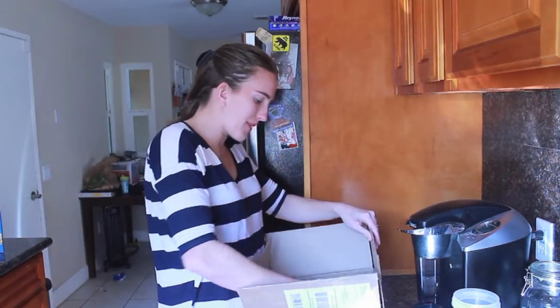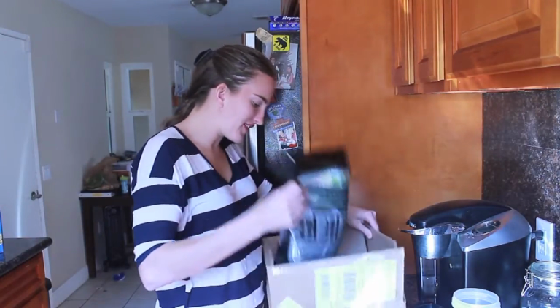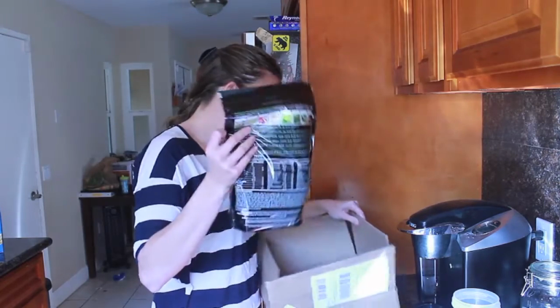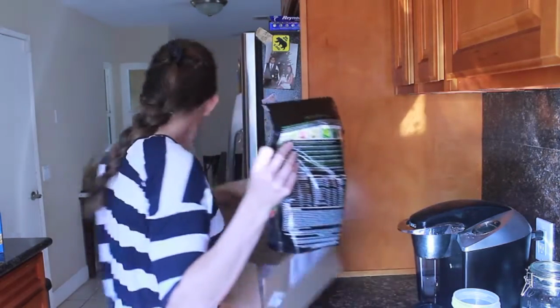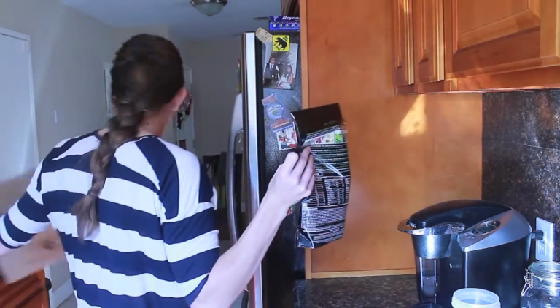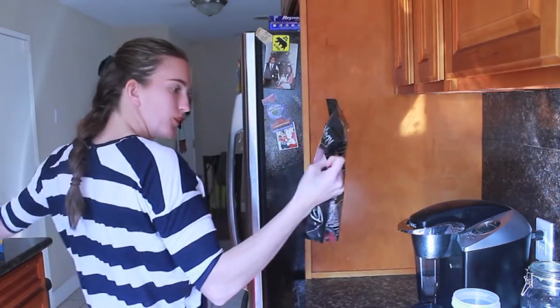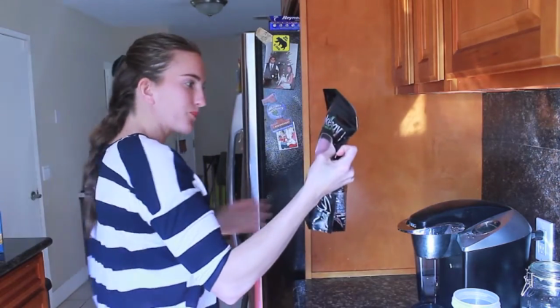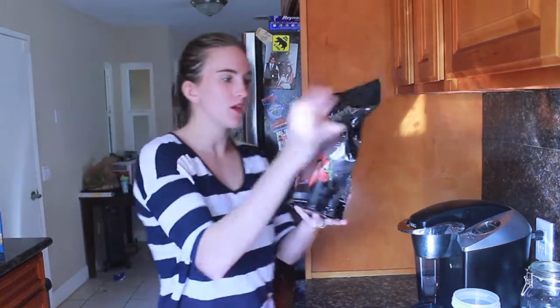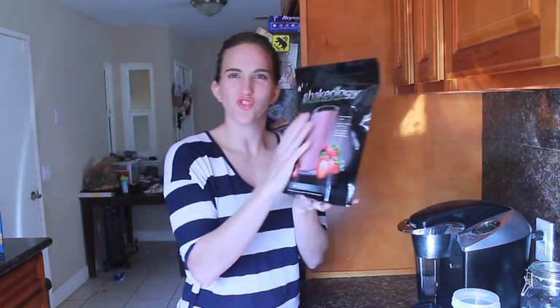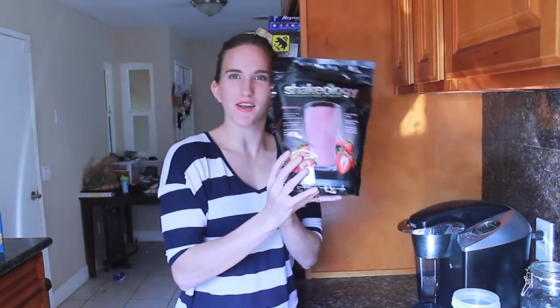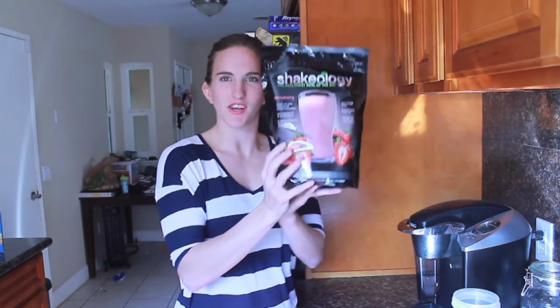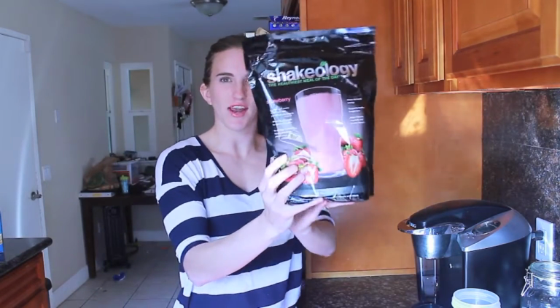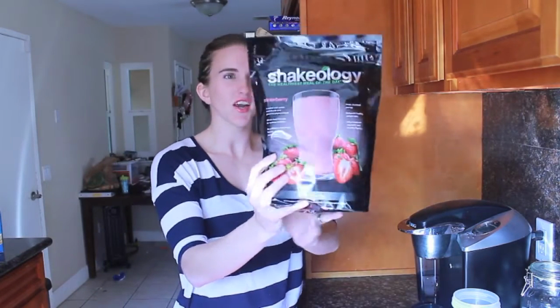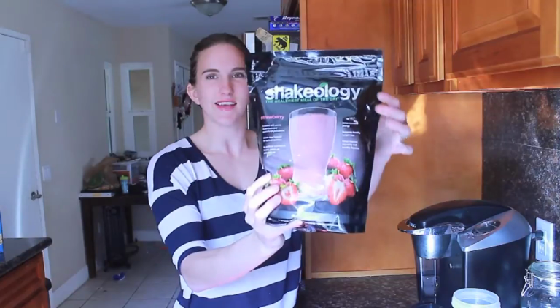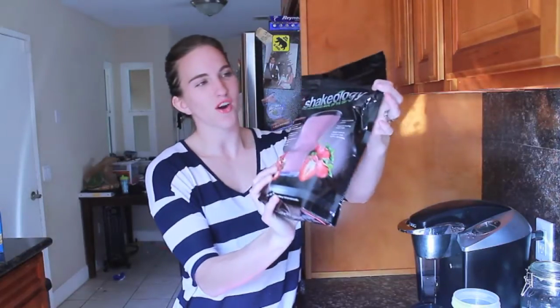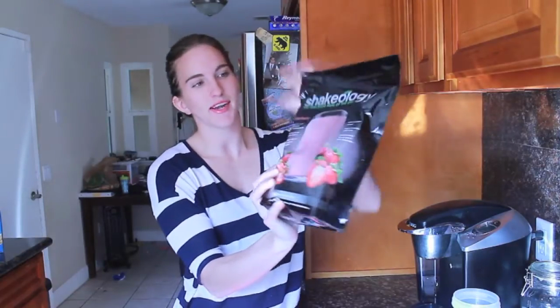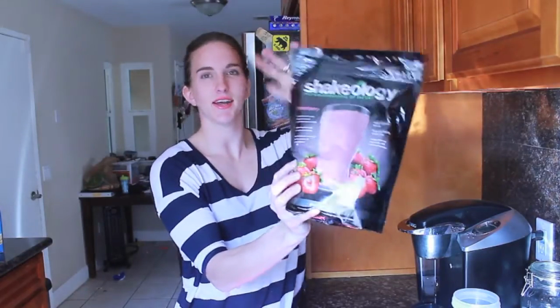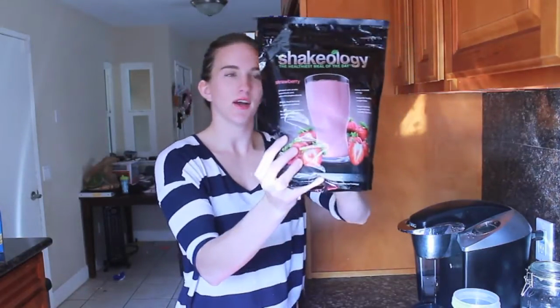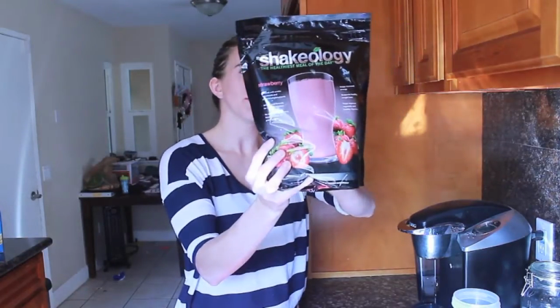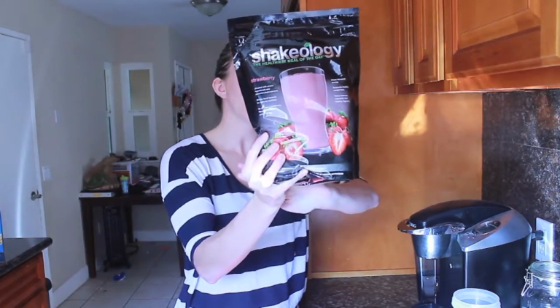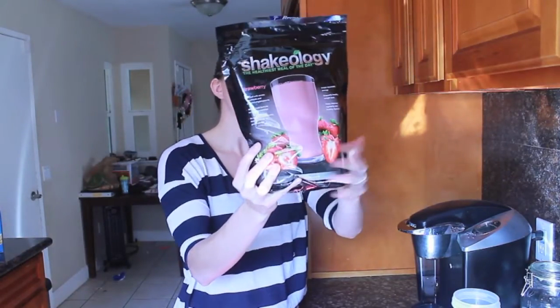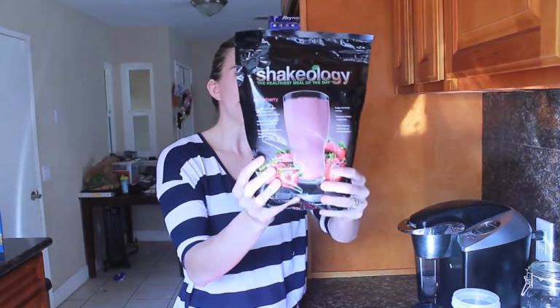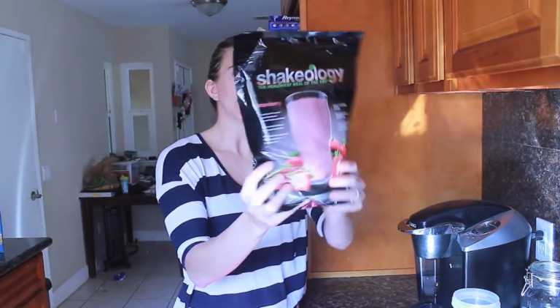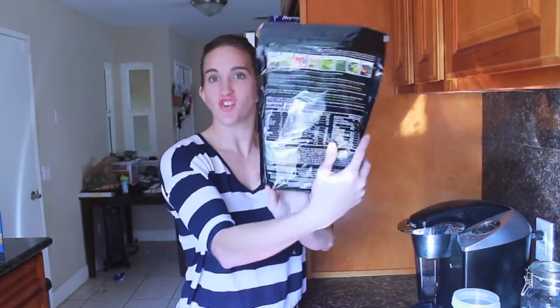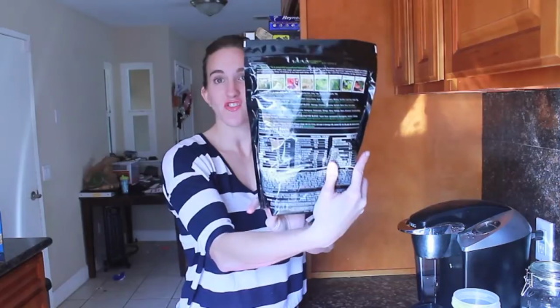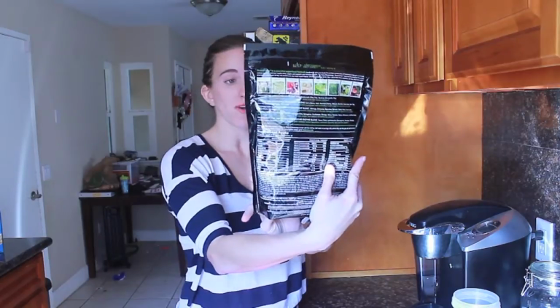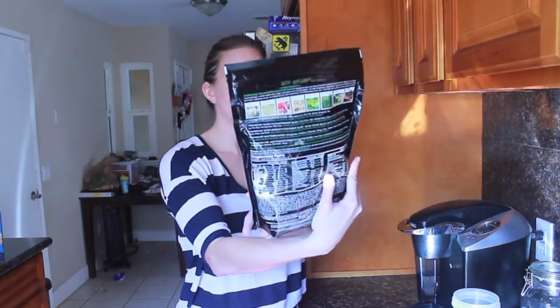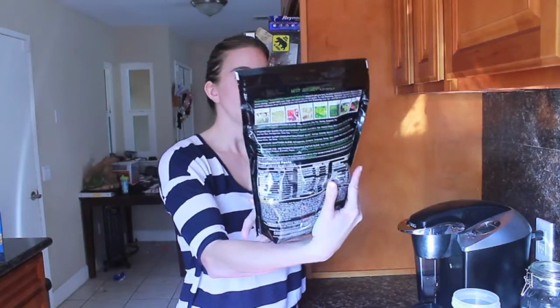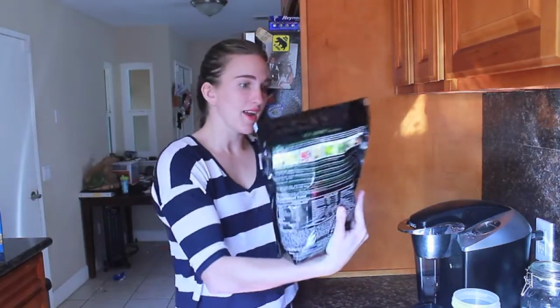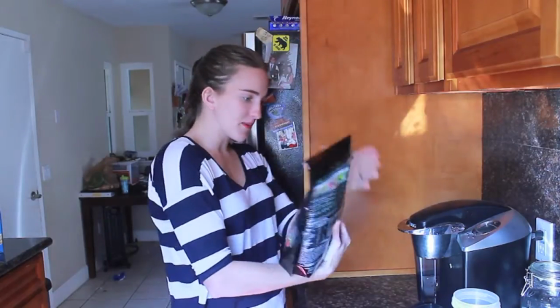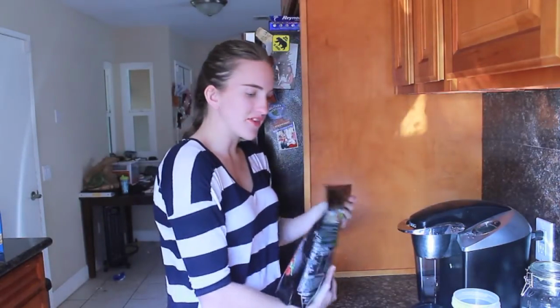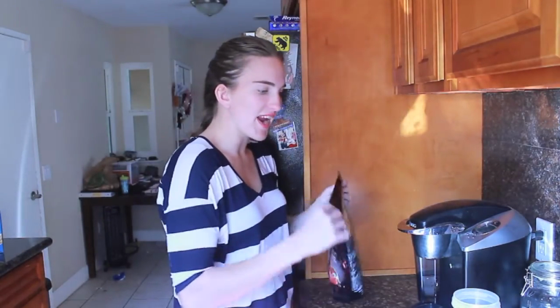But this is the new strawberry flavor — you see it right here. It's got the strawberry name there, and it tells you everything, just like always, what's in it. This is going to be my first time trying it.